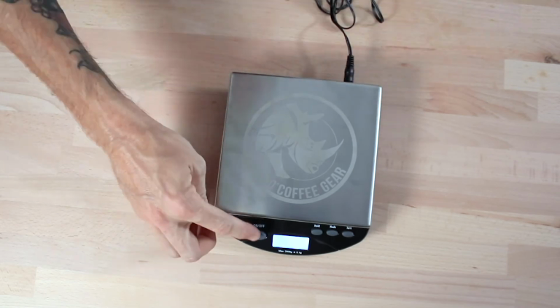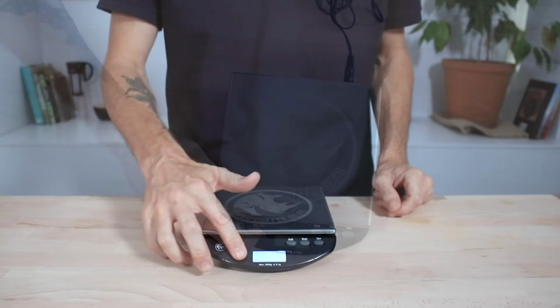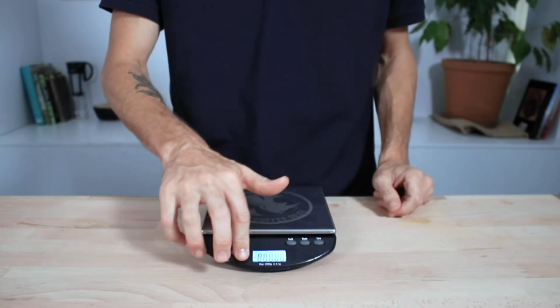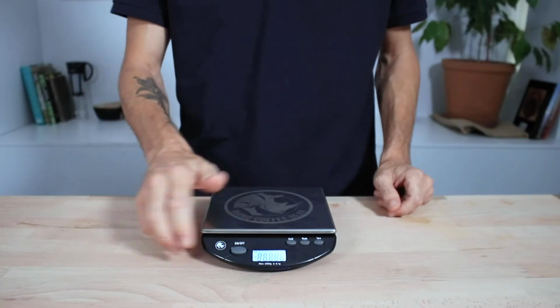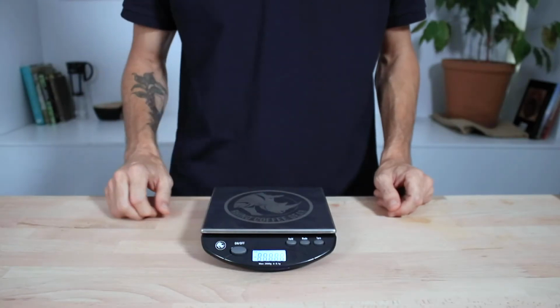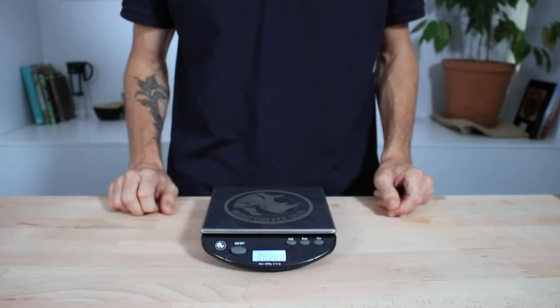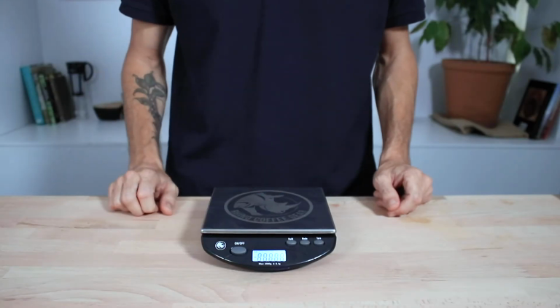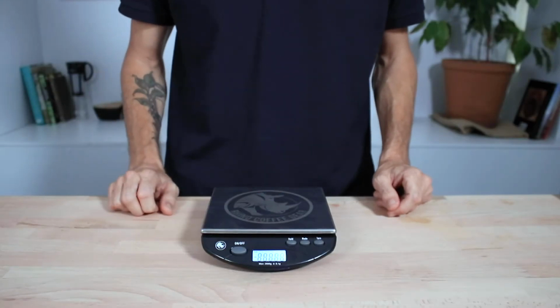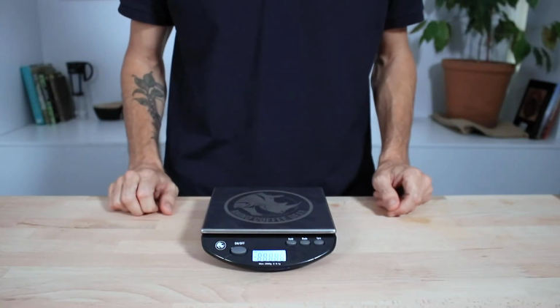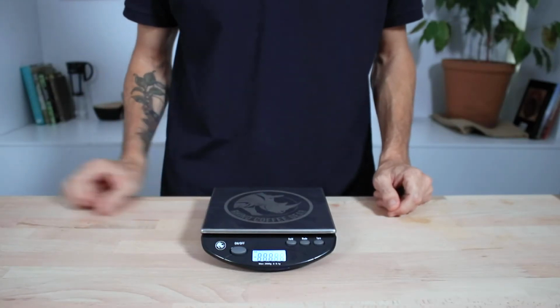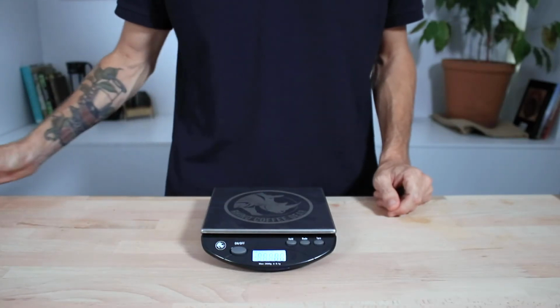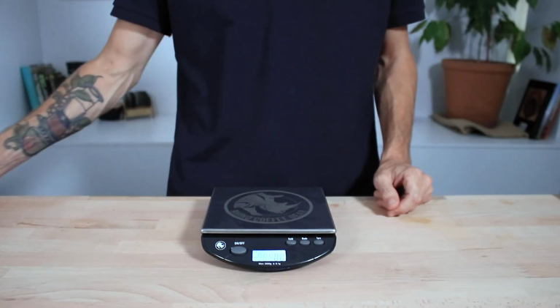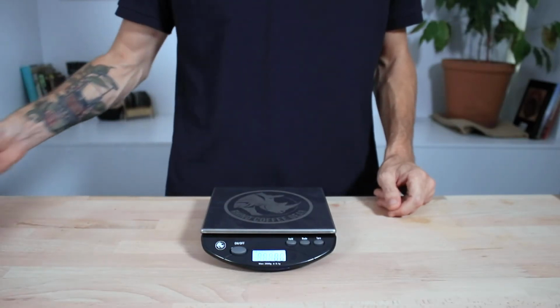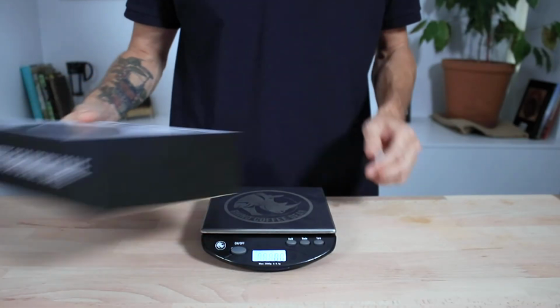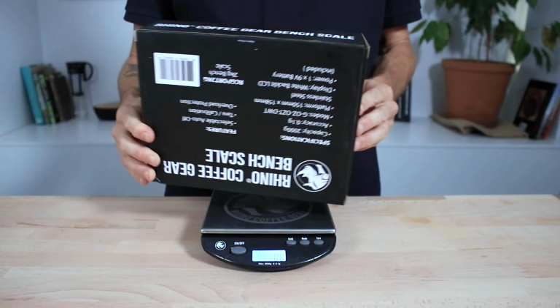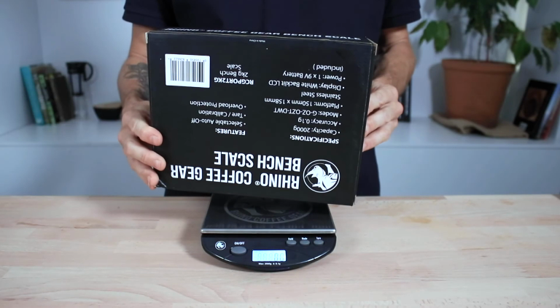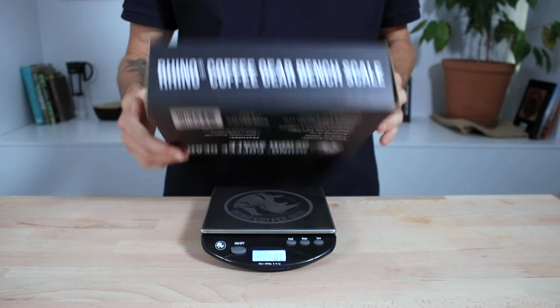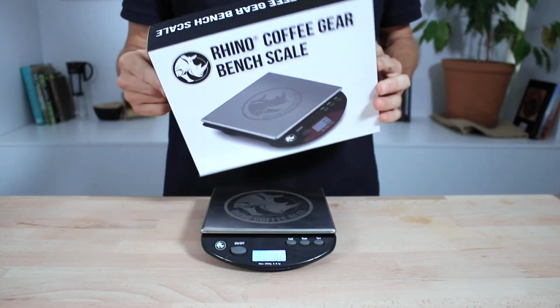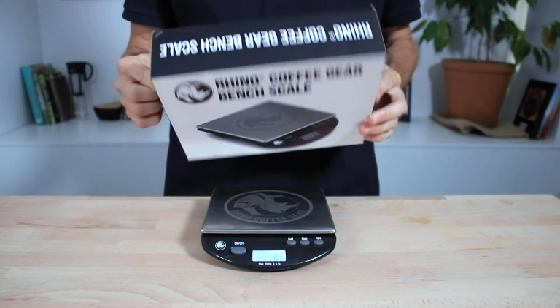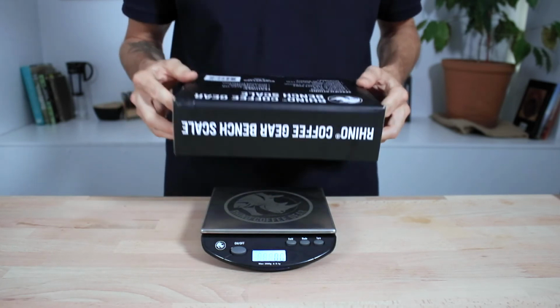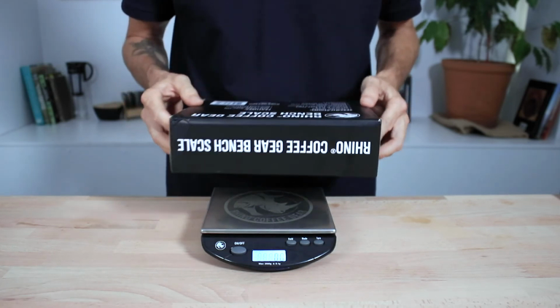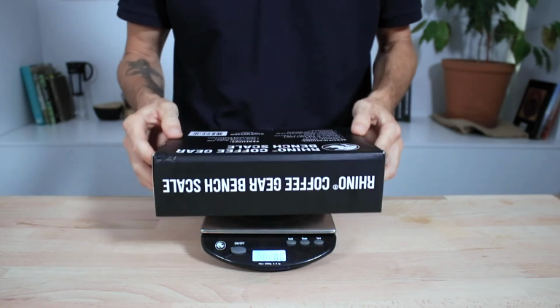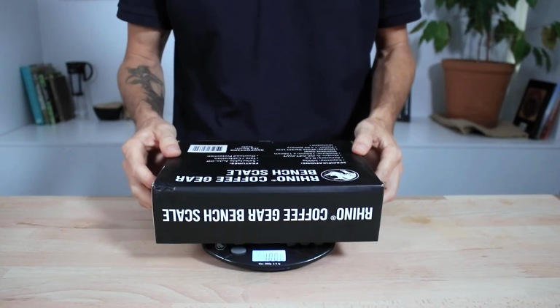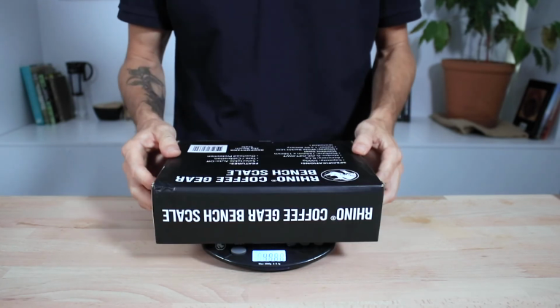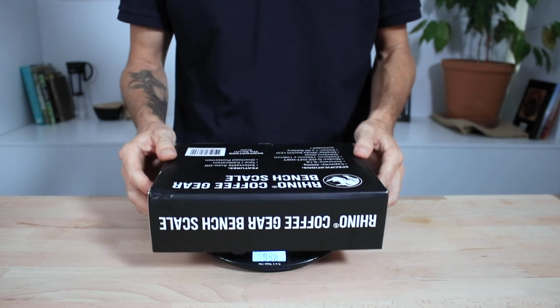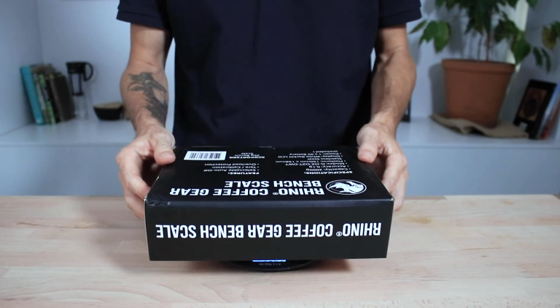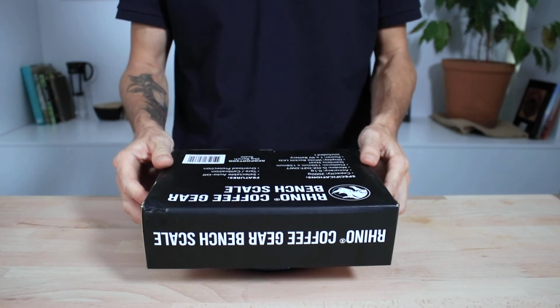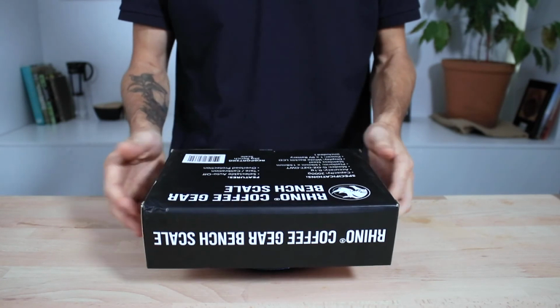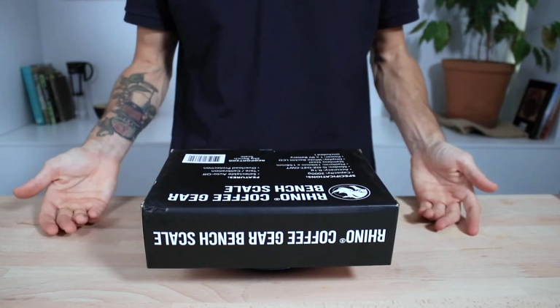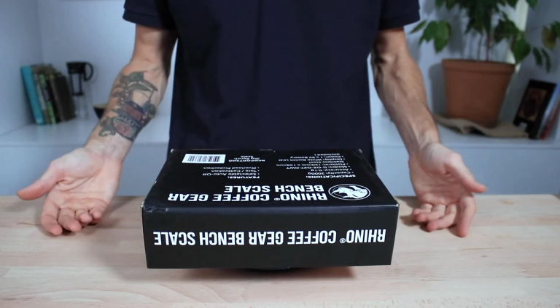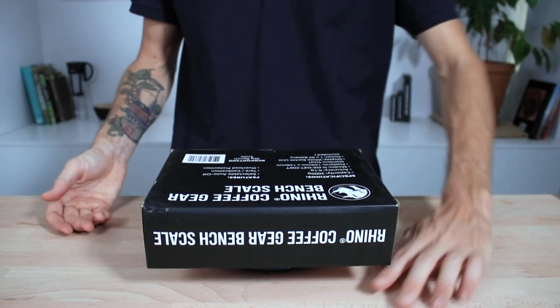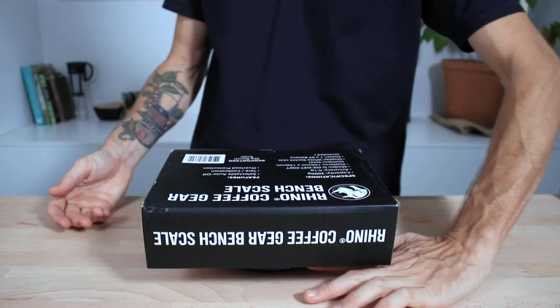There's also a hold function, so if you do have something large blocking the display on top of the scales, then you can have that weight held on the screen after you've removed the object.